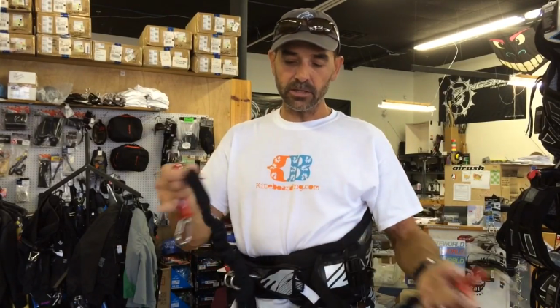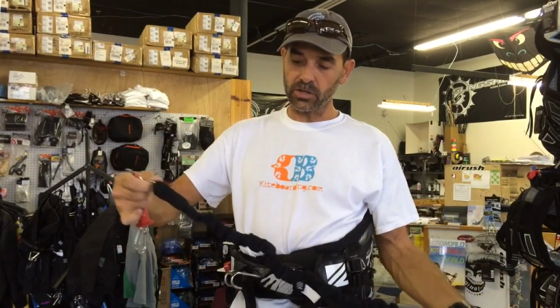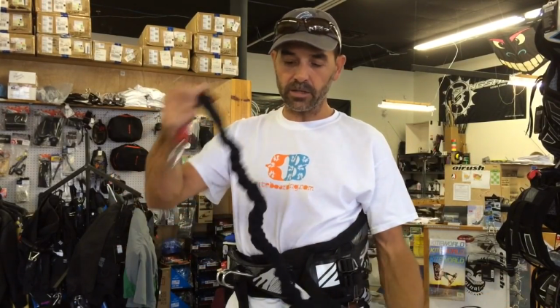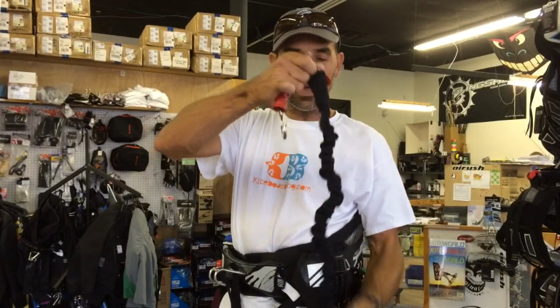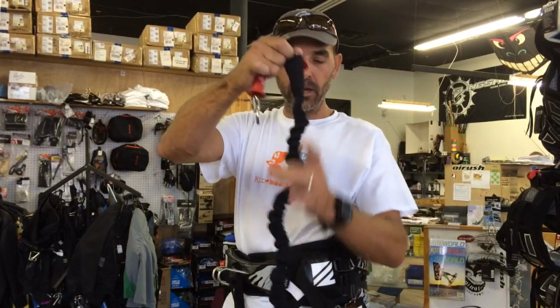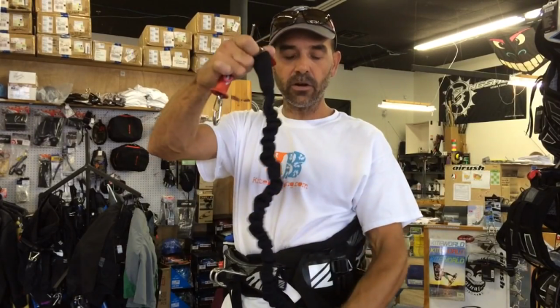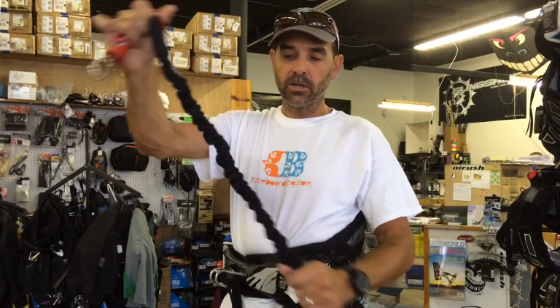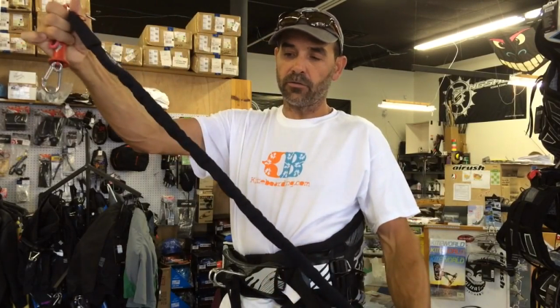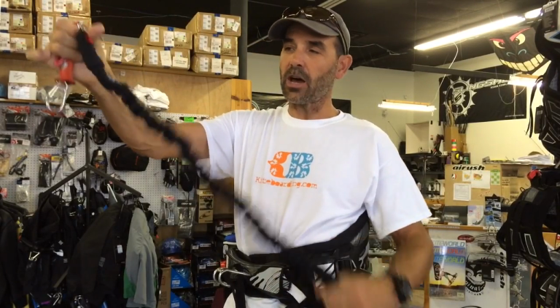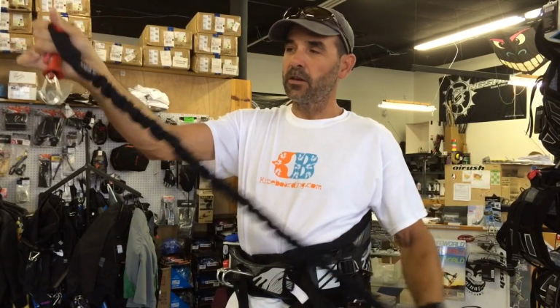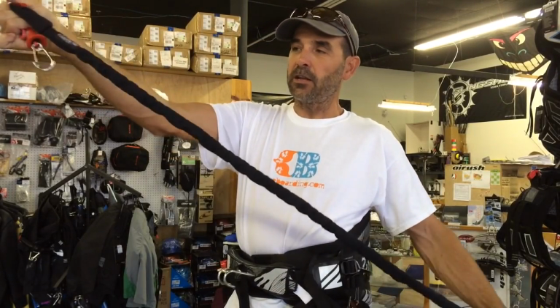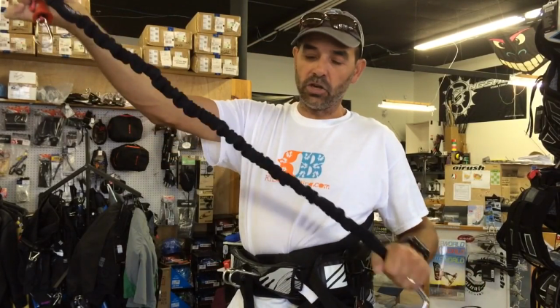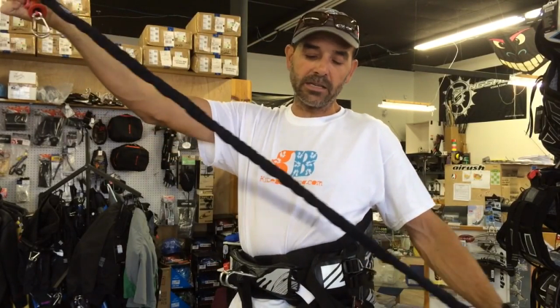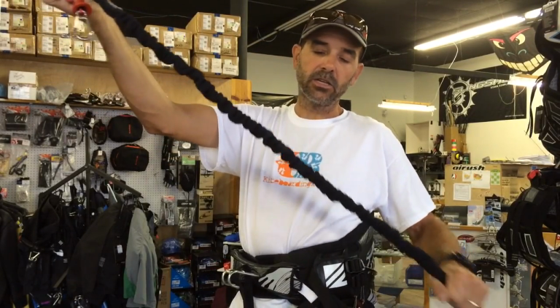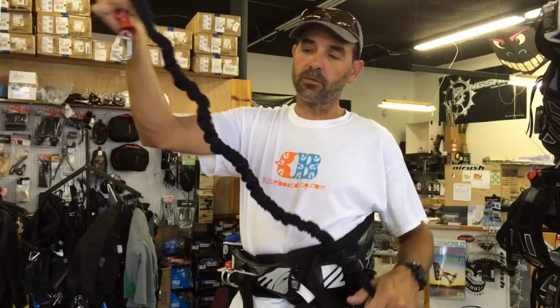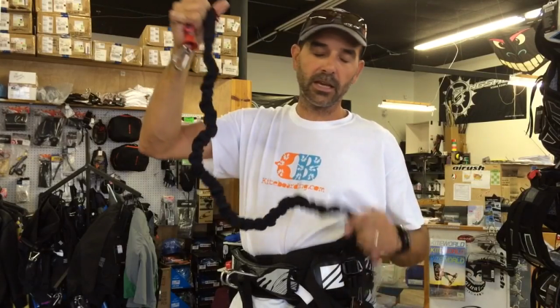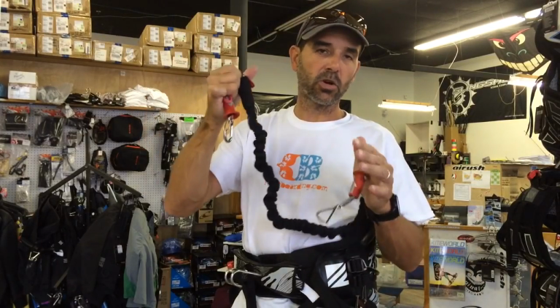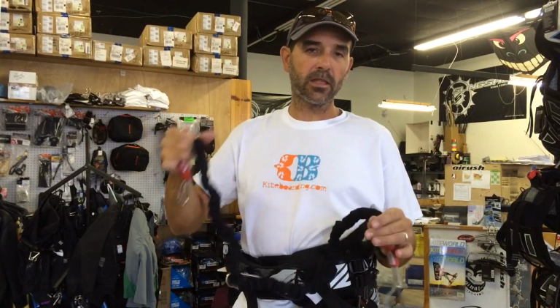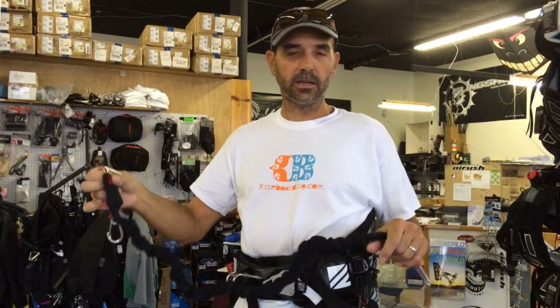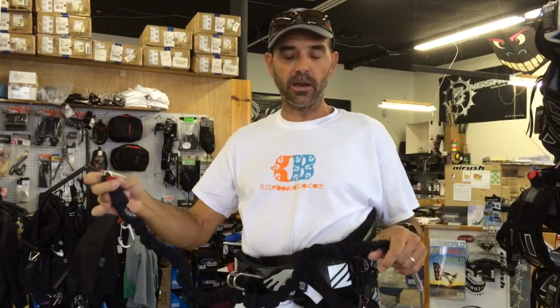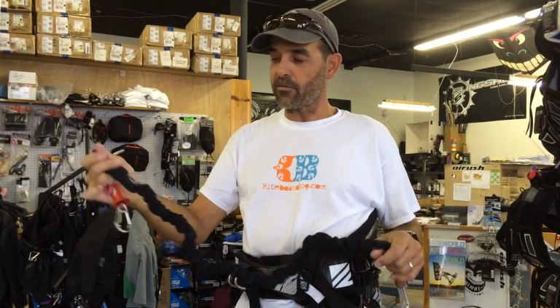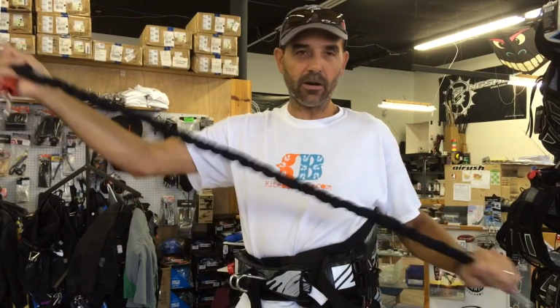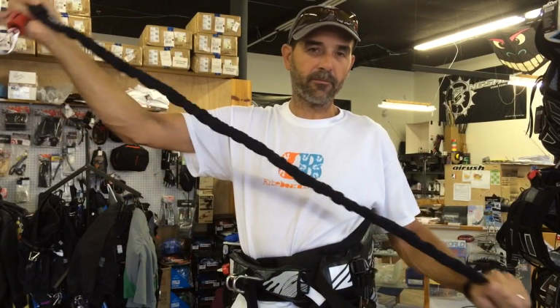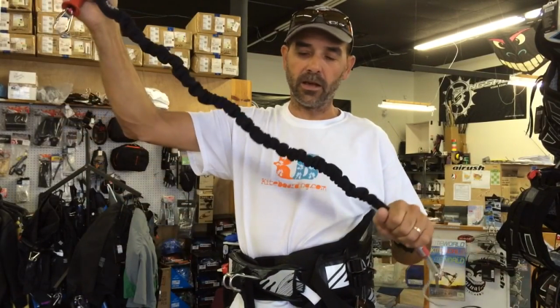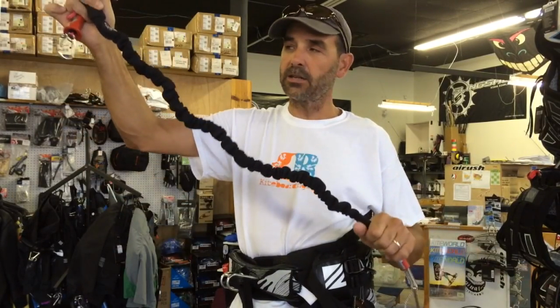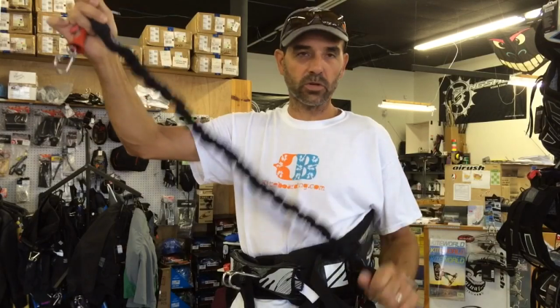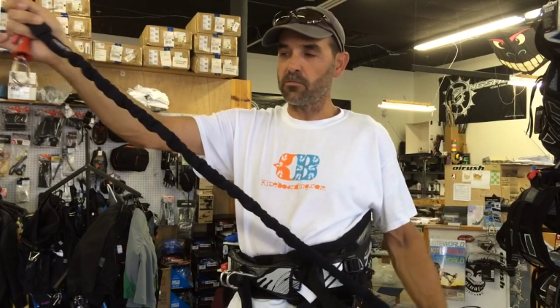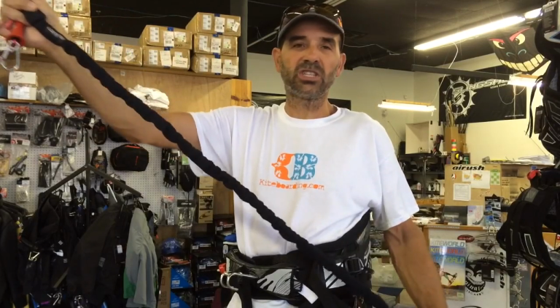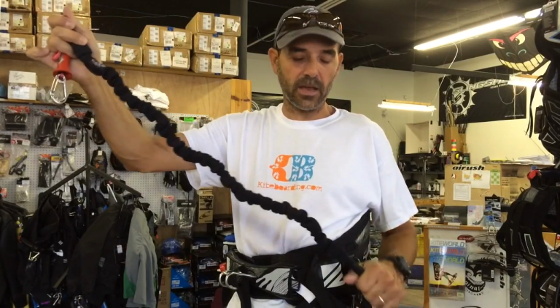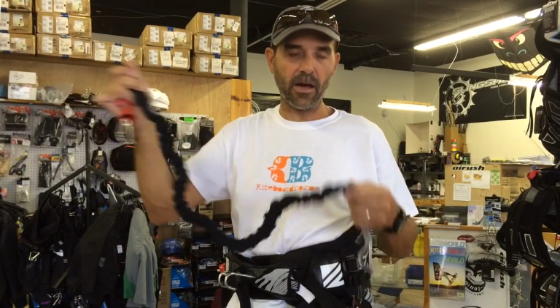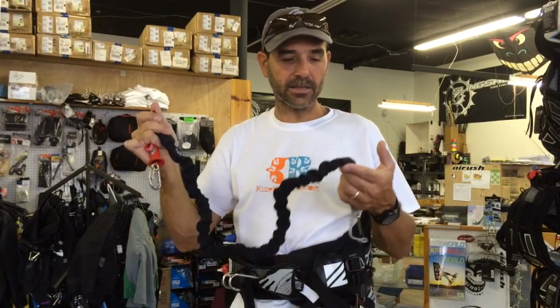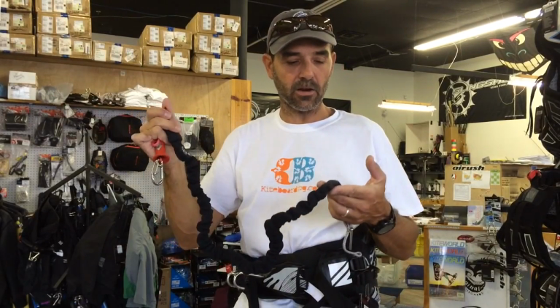This is their standard leash. It's a neoprene cover so it's real soft. It's got a good elasticity to it. A lot of them now are getting a lot nicer and more stiff — they don't give out and they last a lot longer.